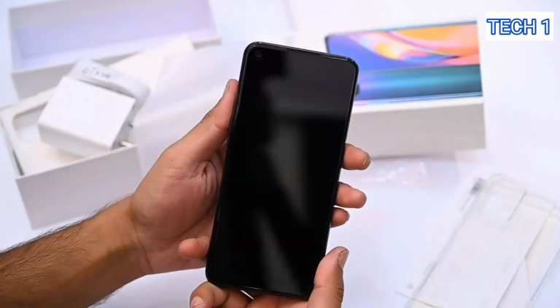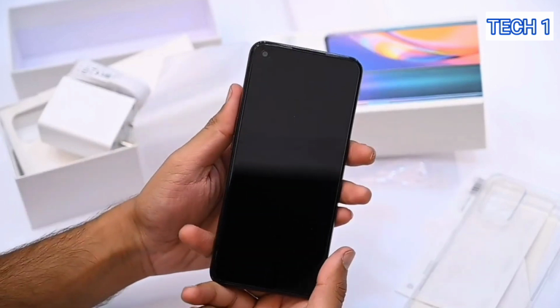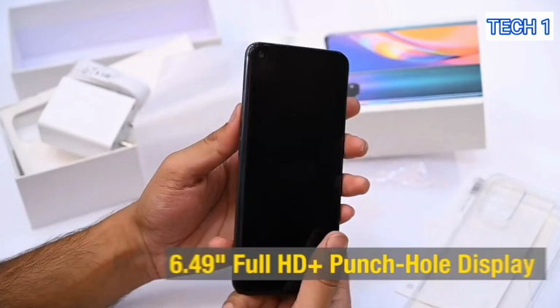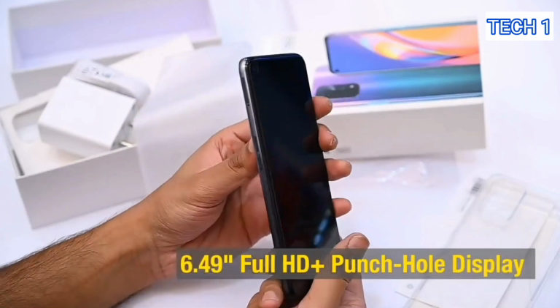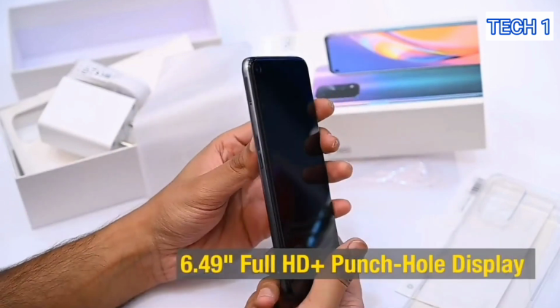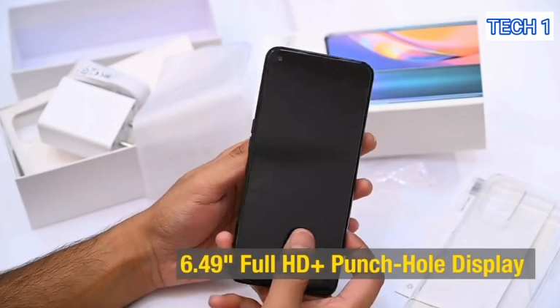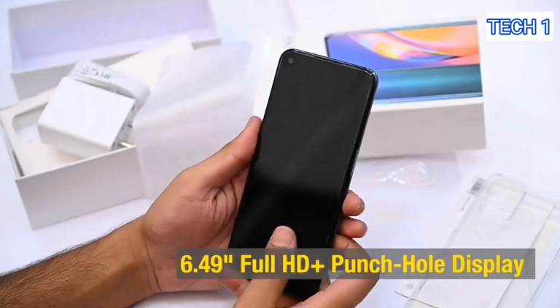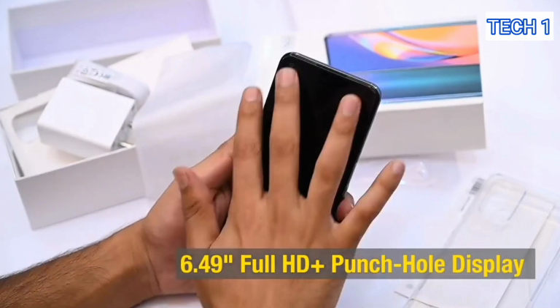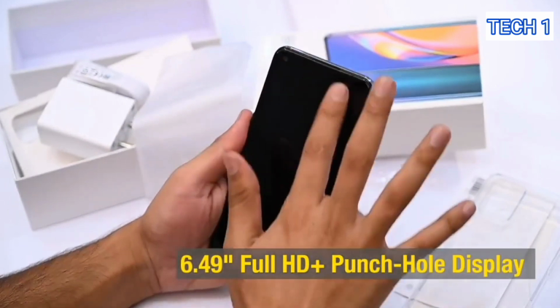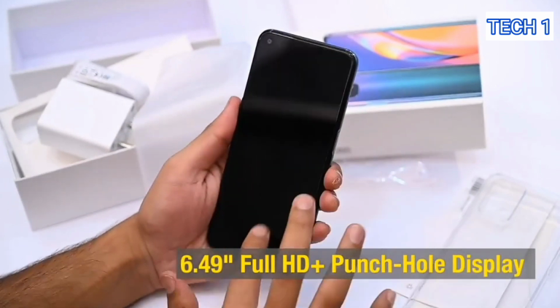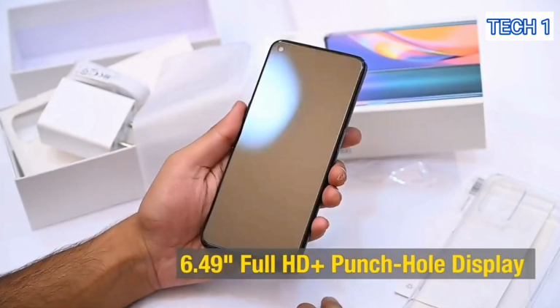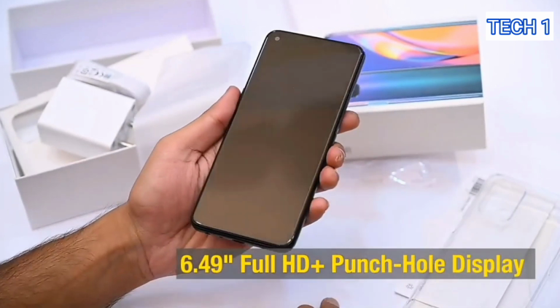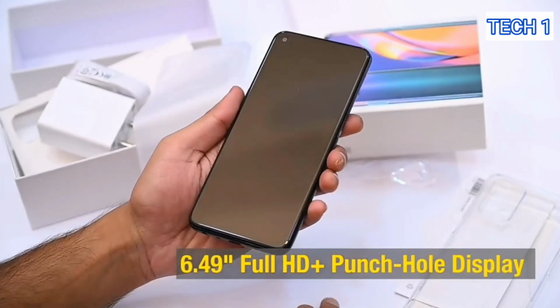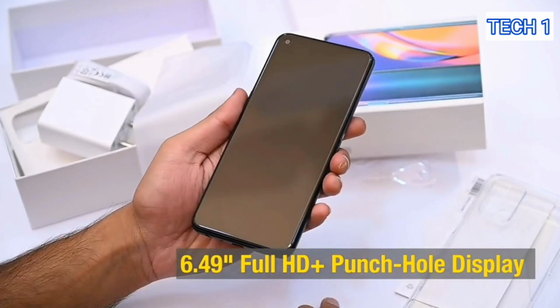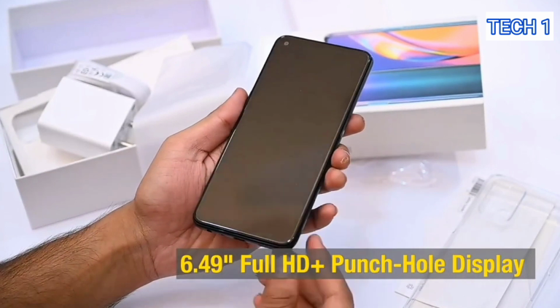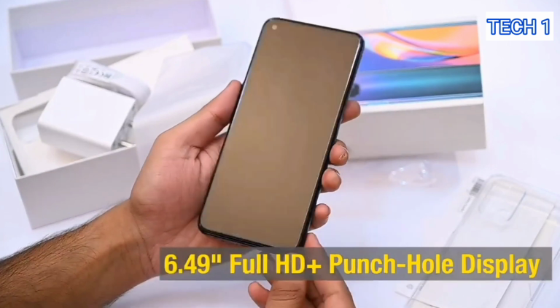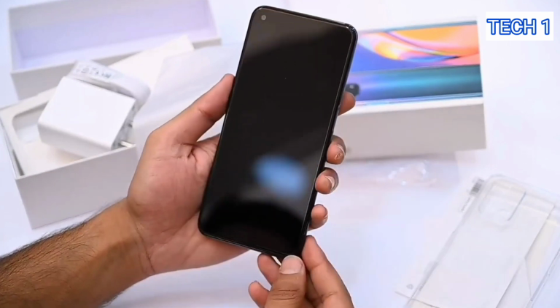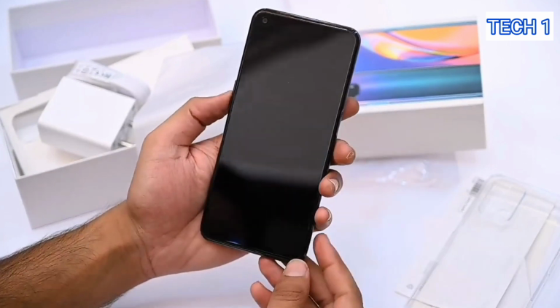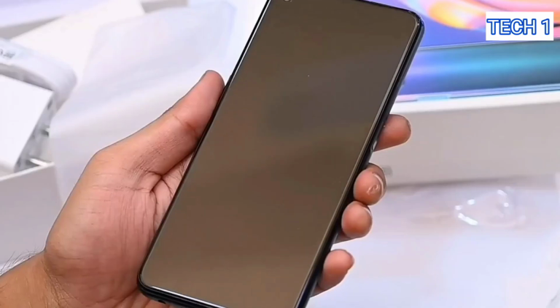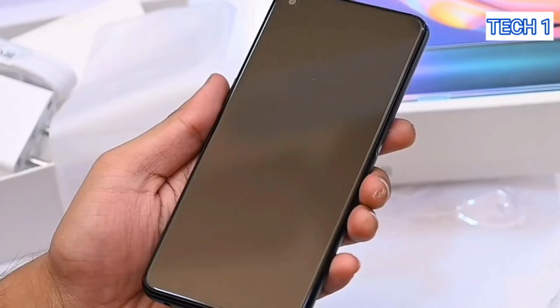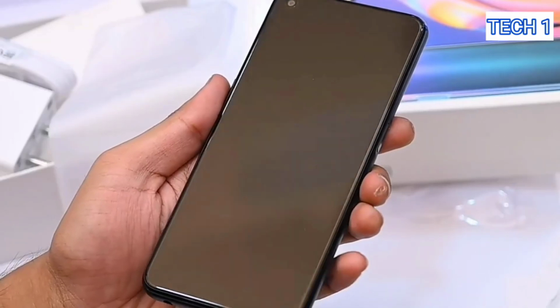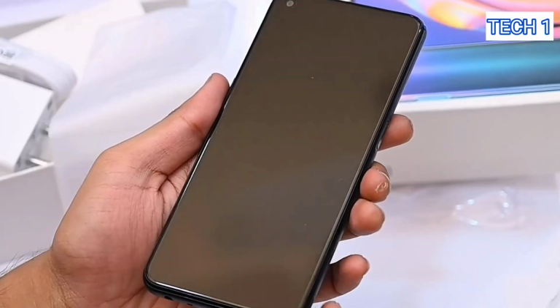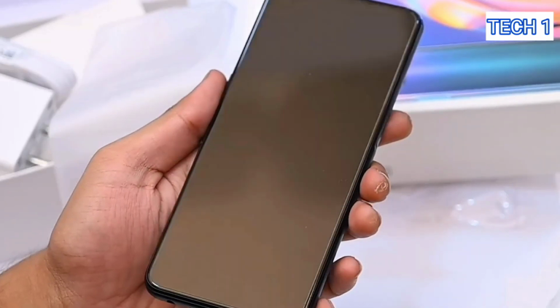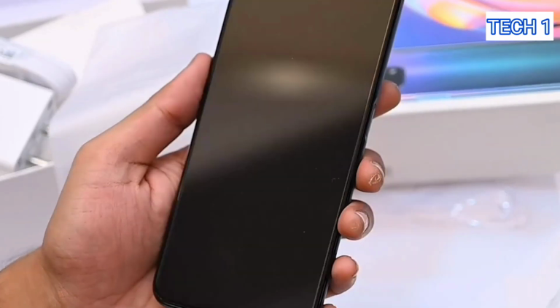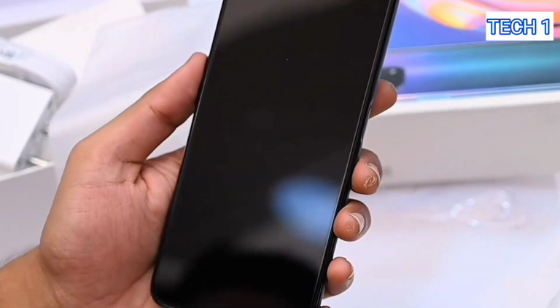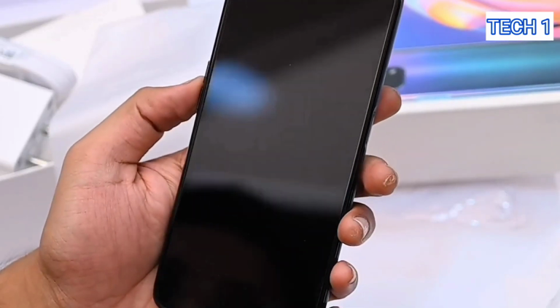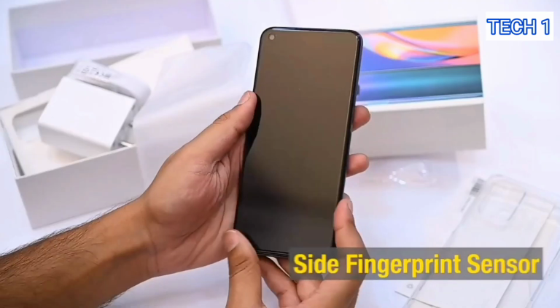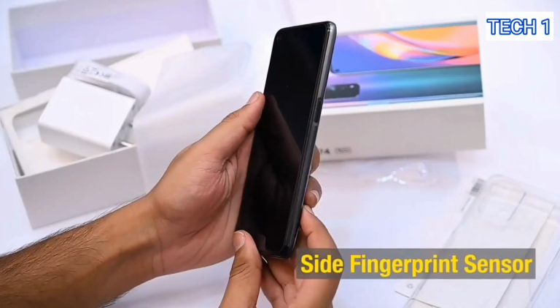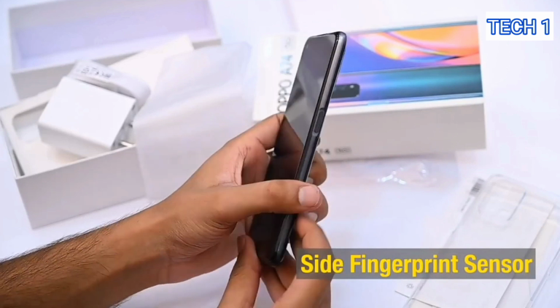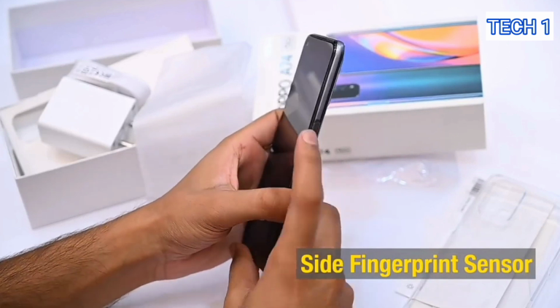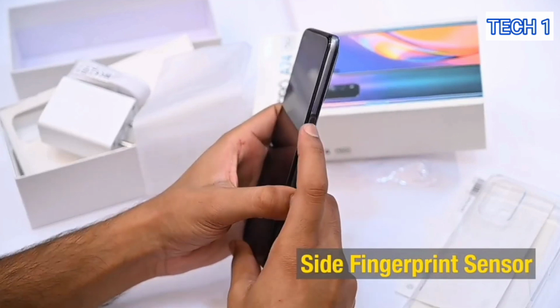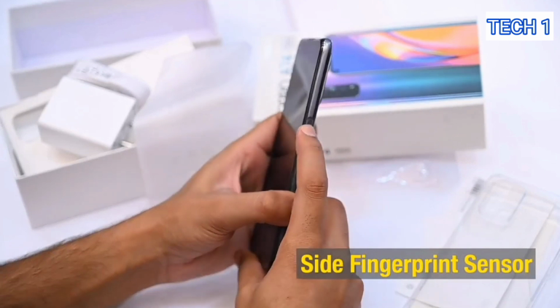It has a 6.49 inch Full HD plus punch hole display with 2400 by 1080 pixels, a larger screen to body ratio of 90.5%, and a side fingerprint sensor.